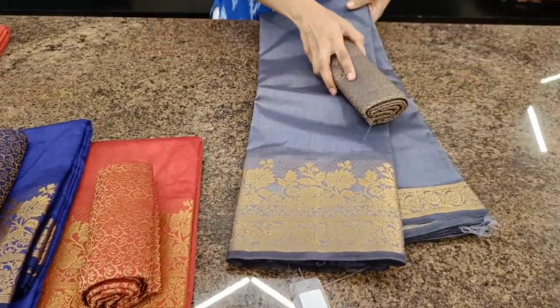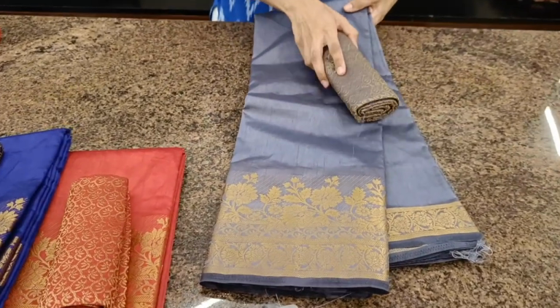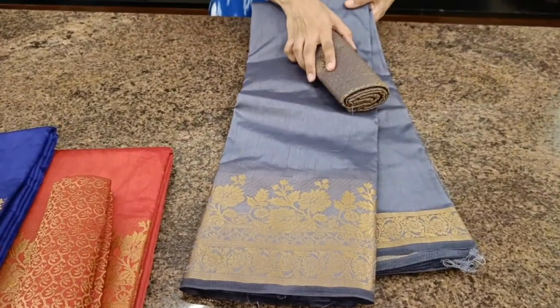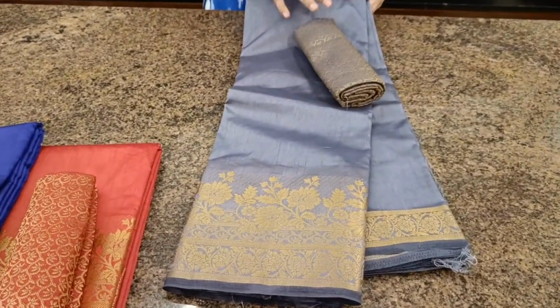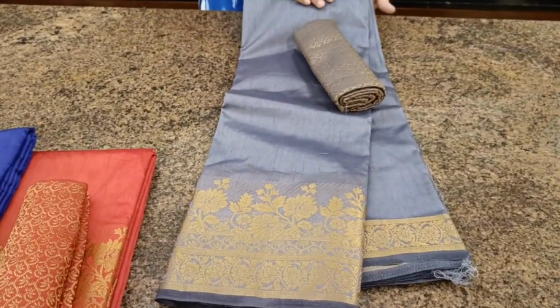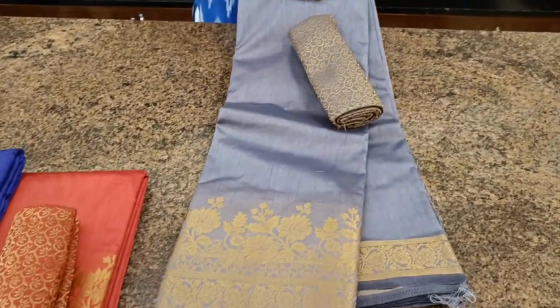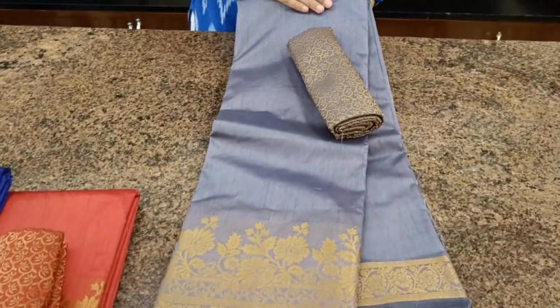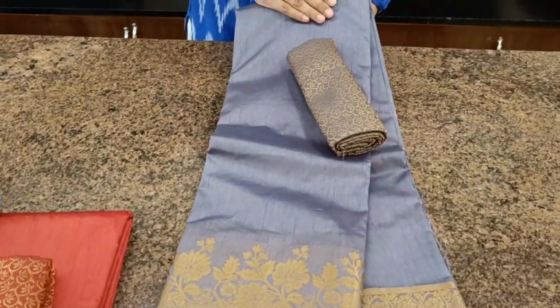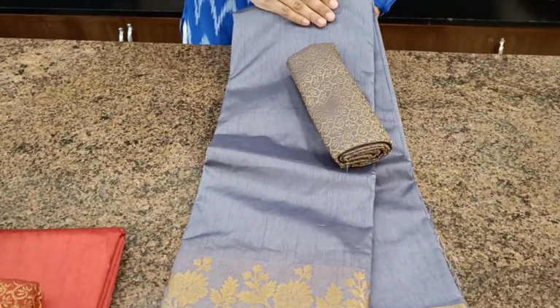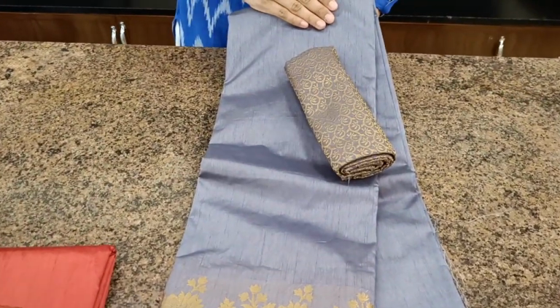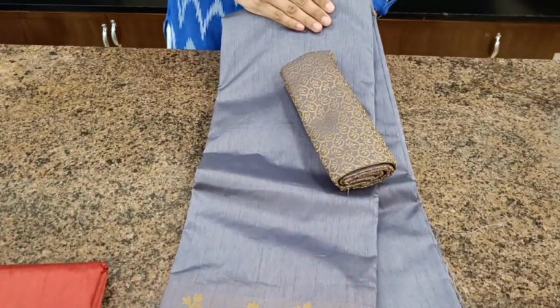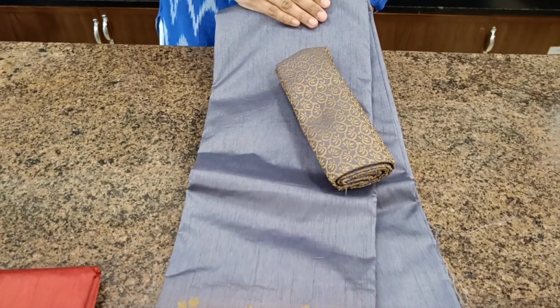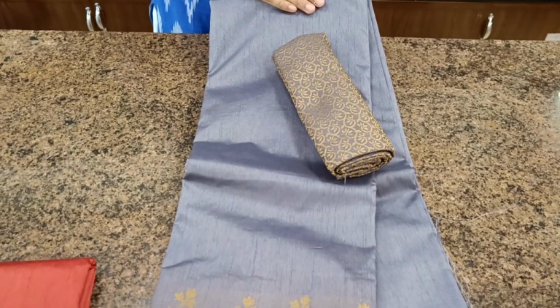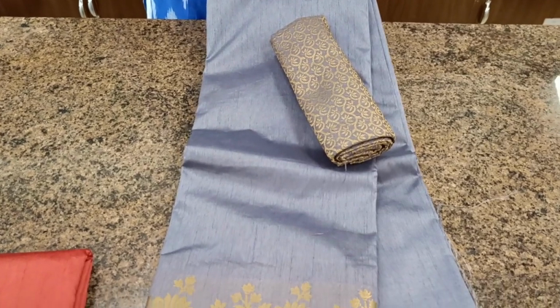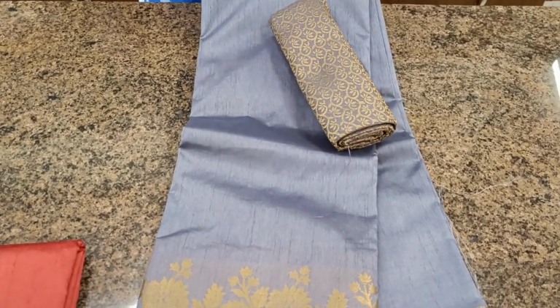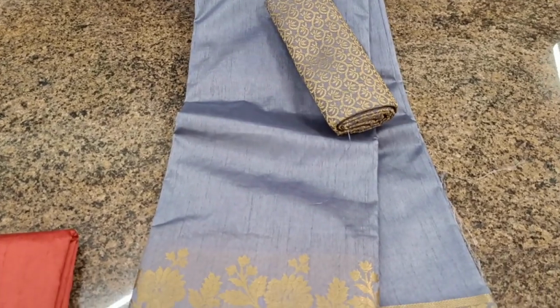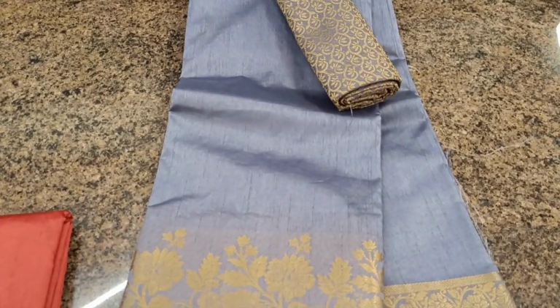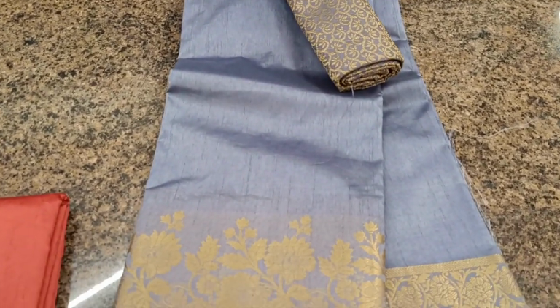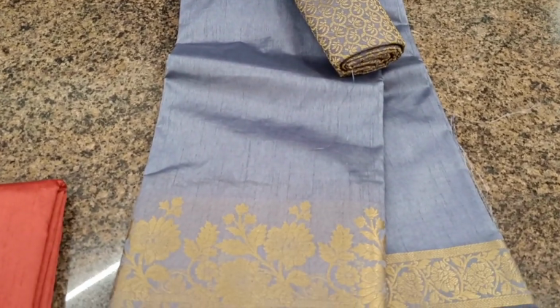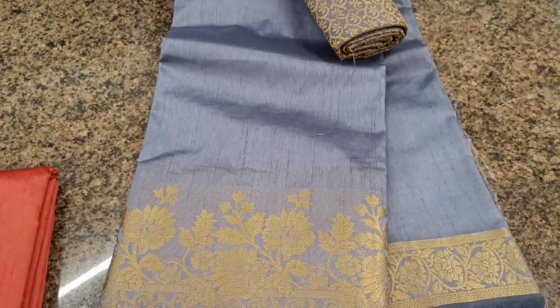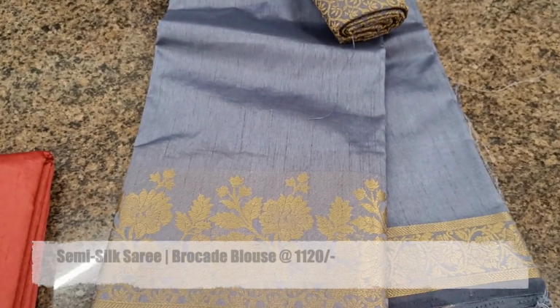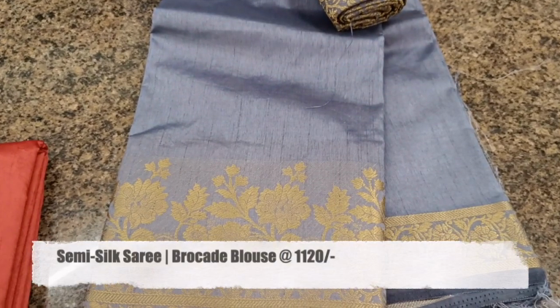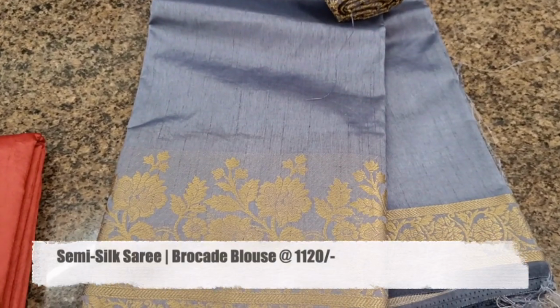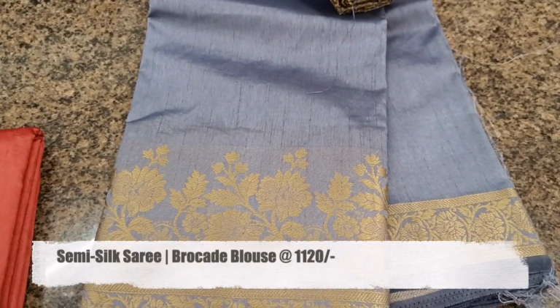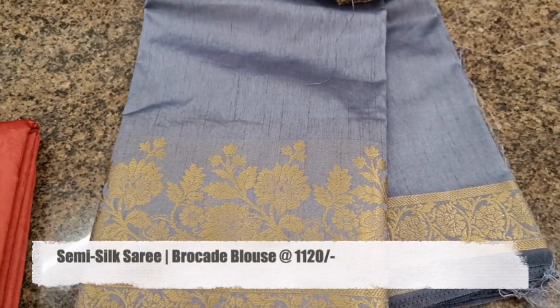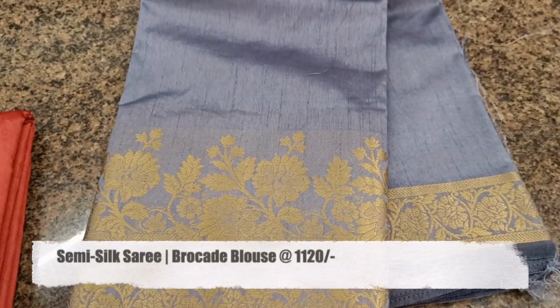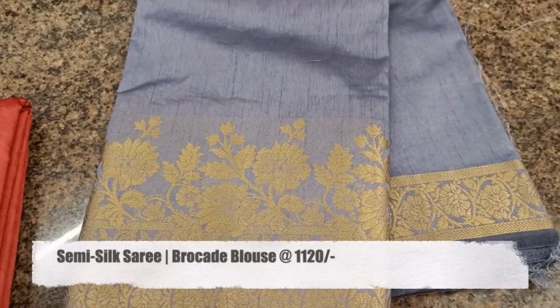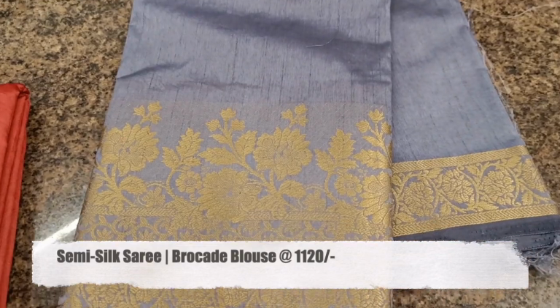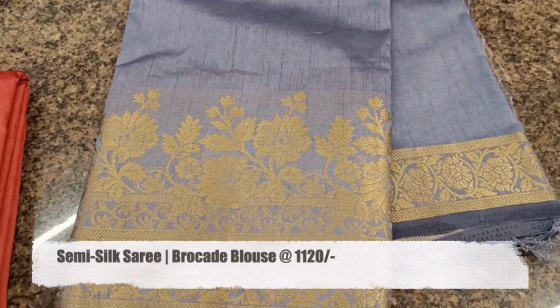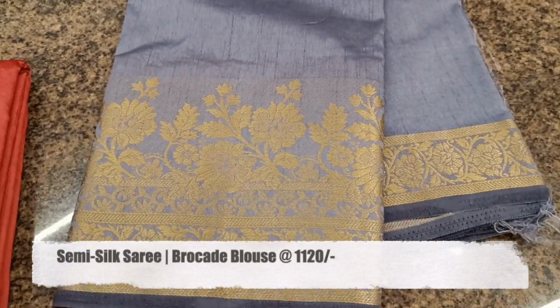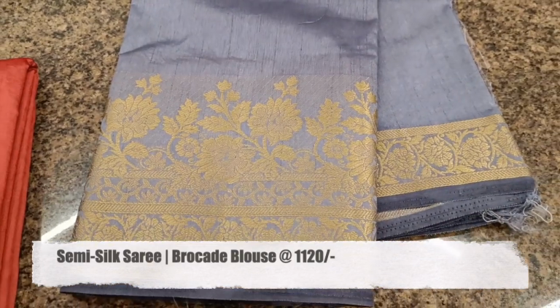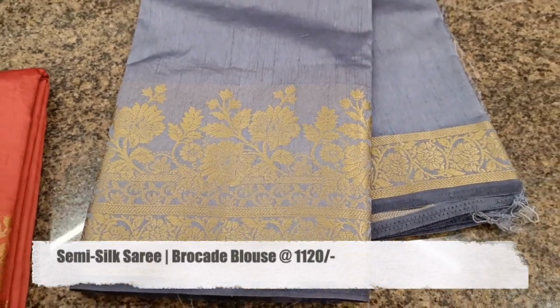Cement grey — a very beautiful colour with a floral woven border.